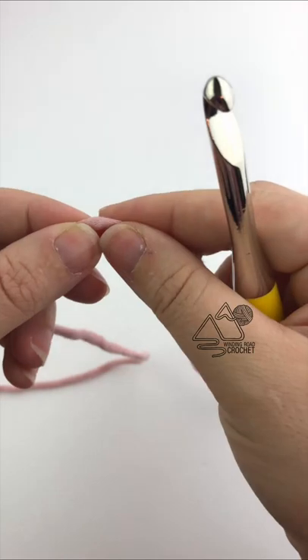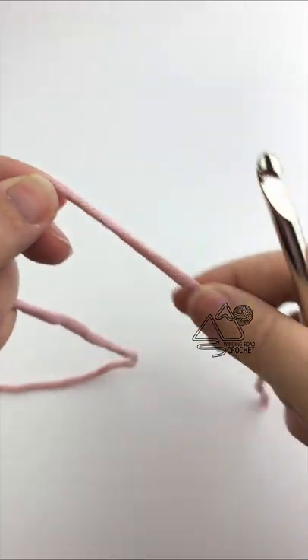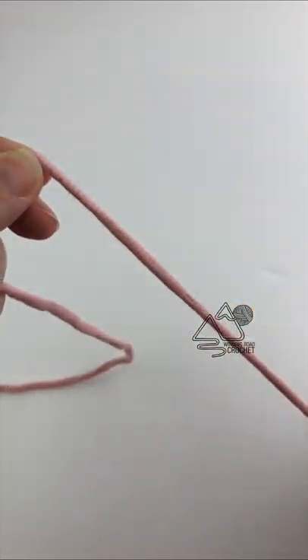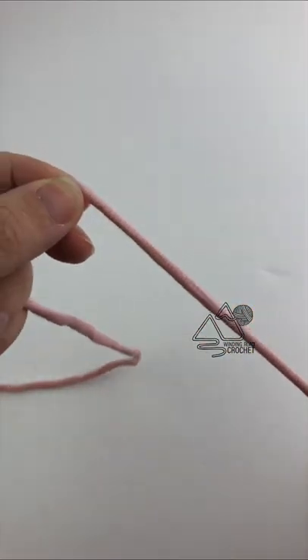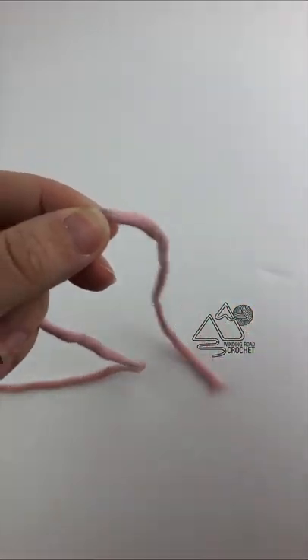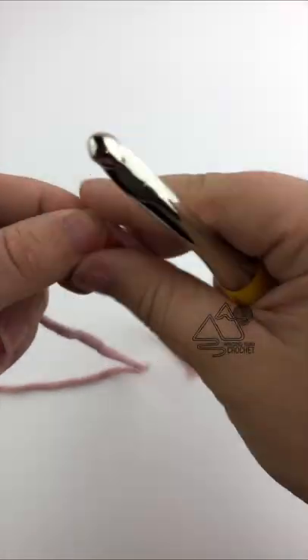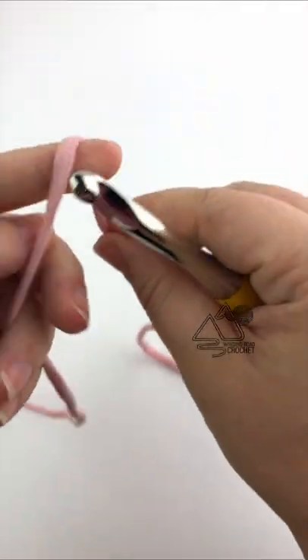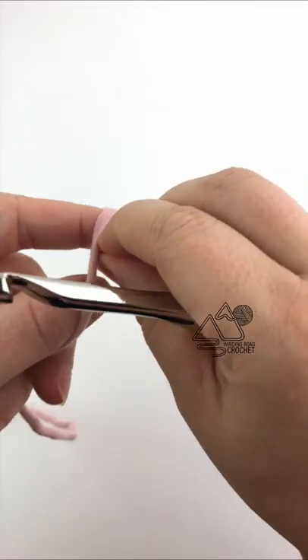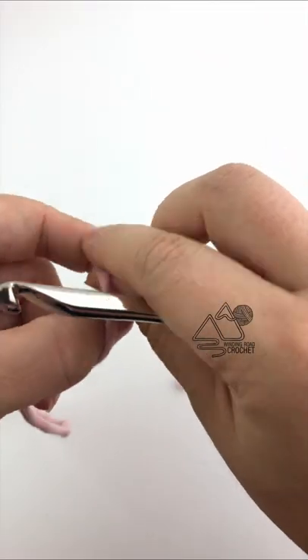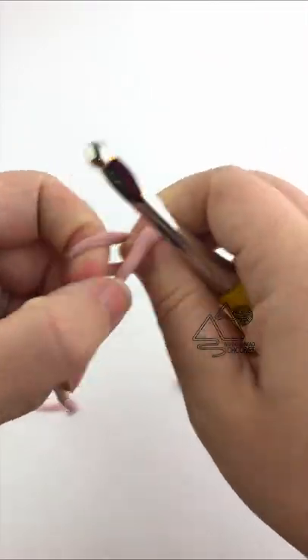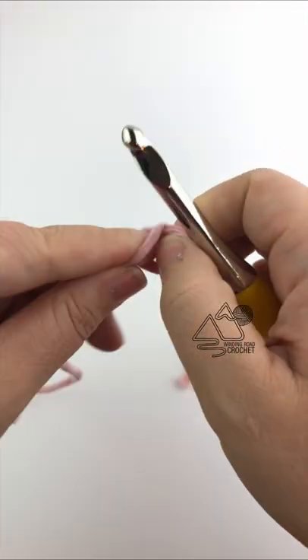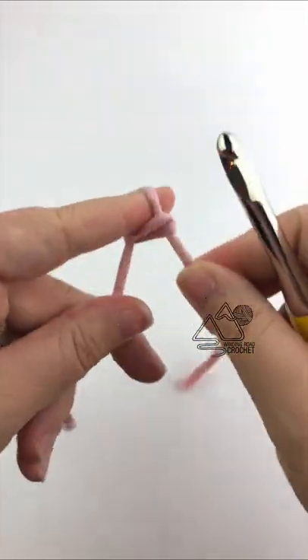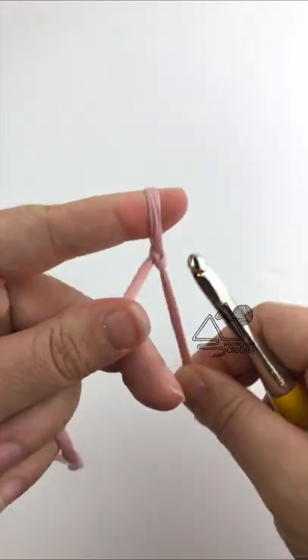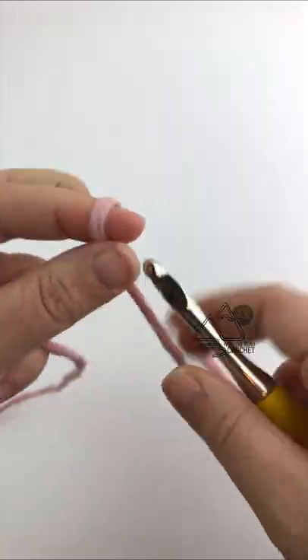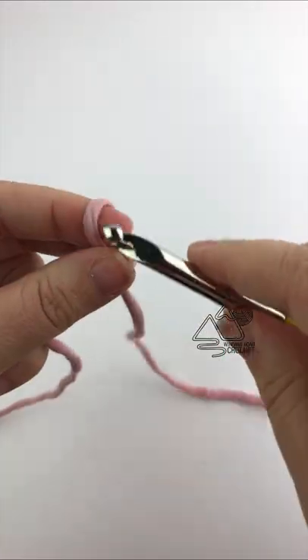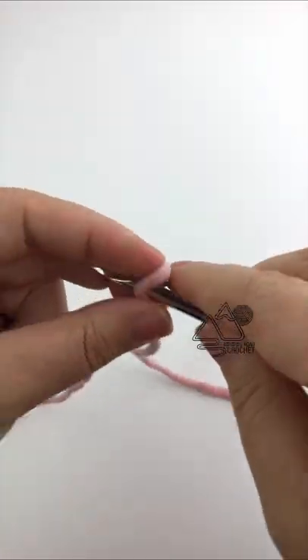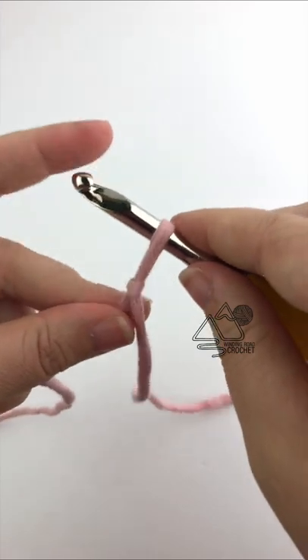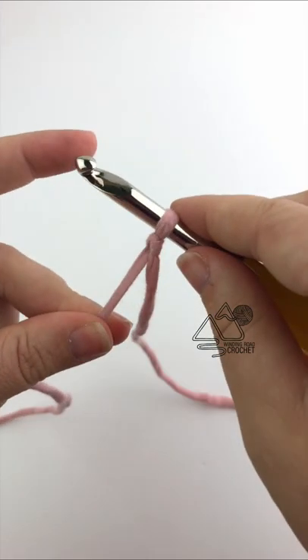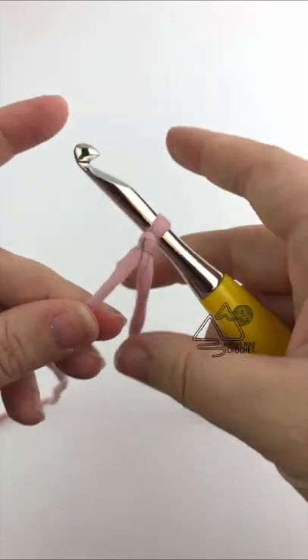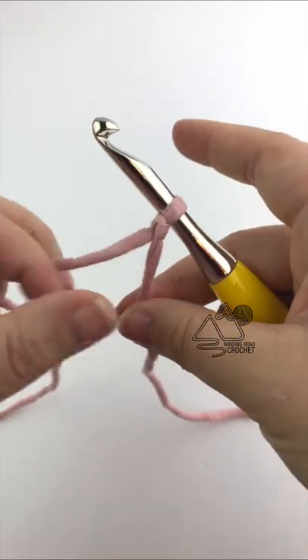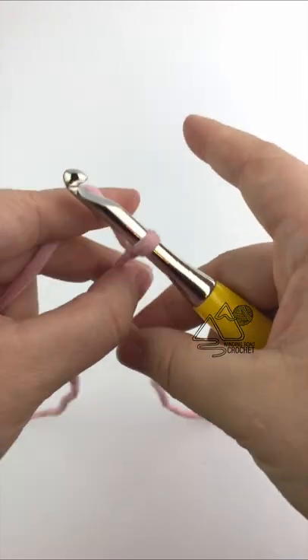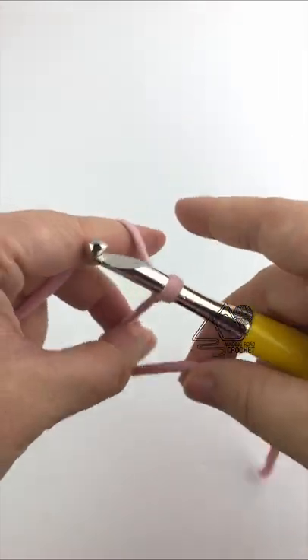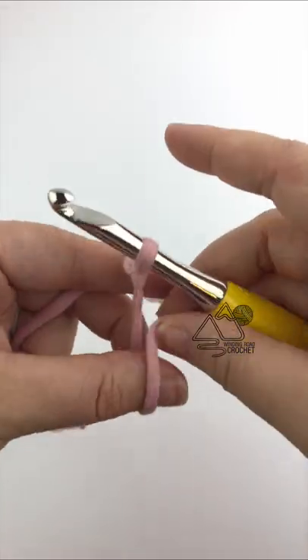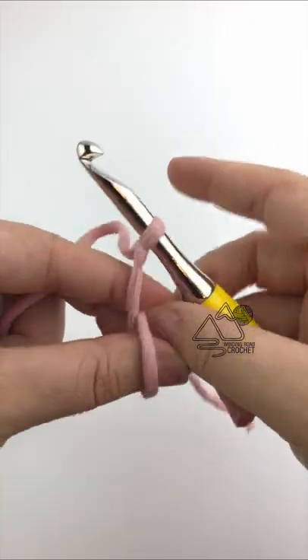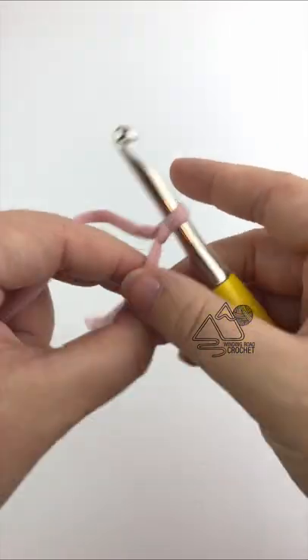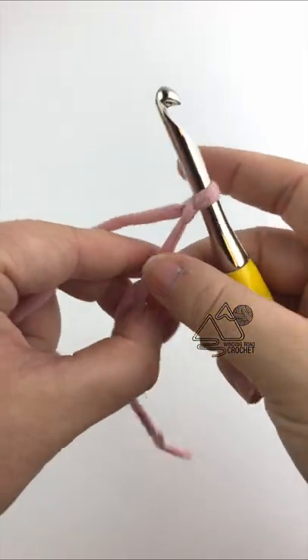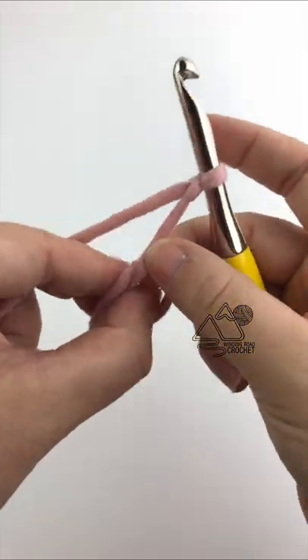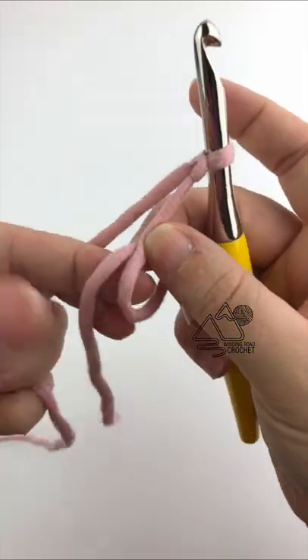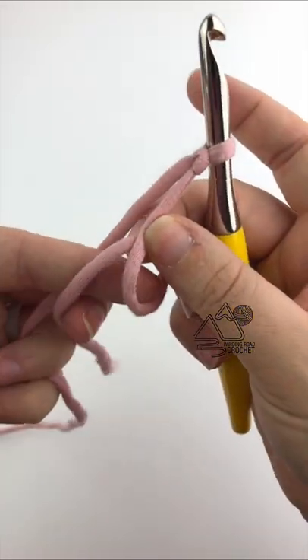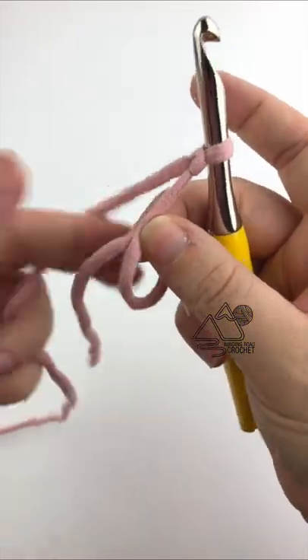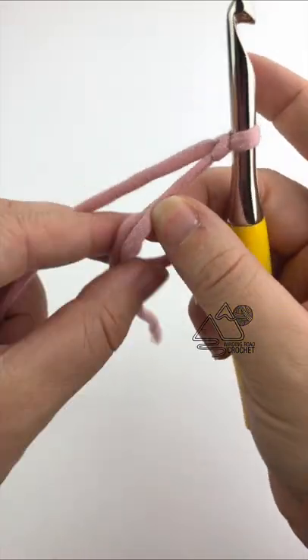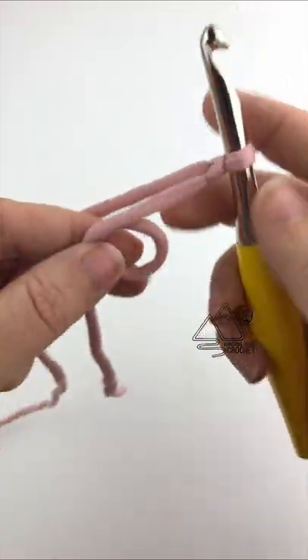To make a non-traditional magic circle, make a slipknot and insert your hook. Make sure you have a long yarn end. Wrap the yarn end around your thumb to create a circle.